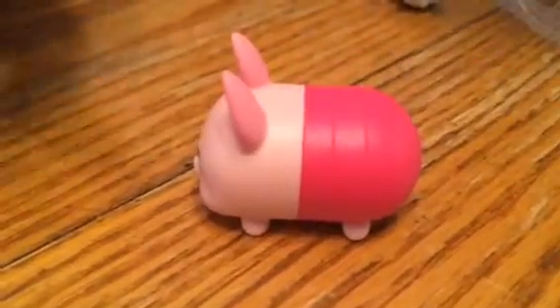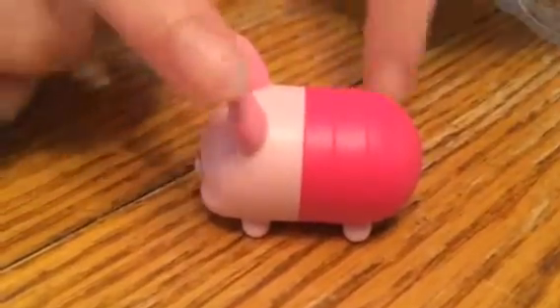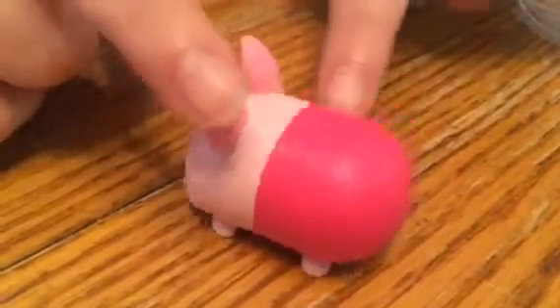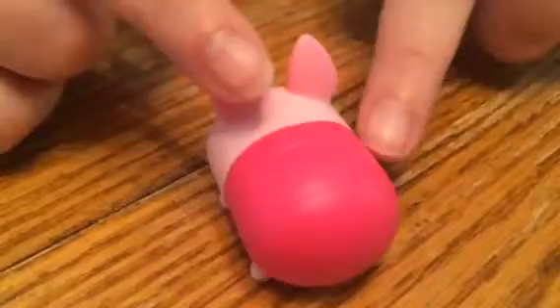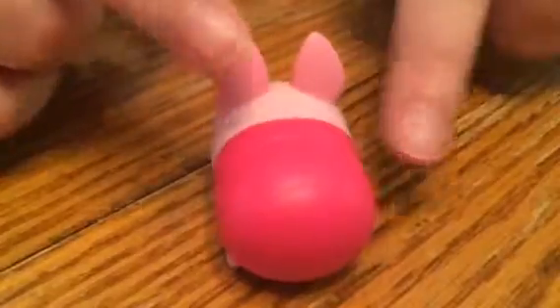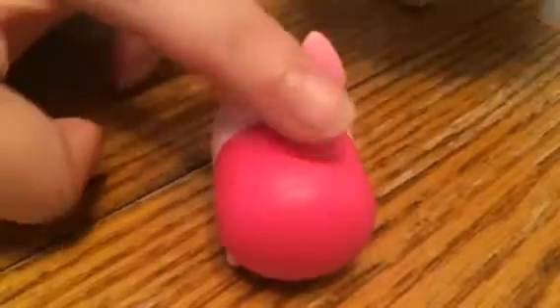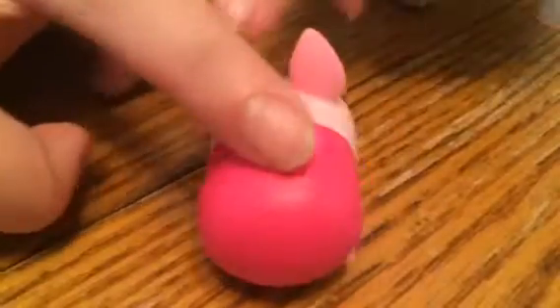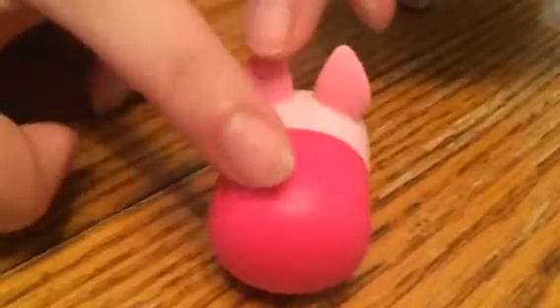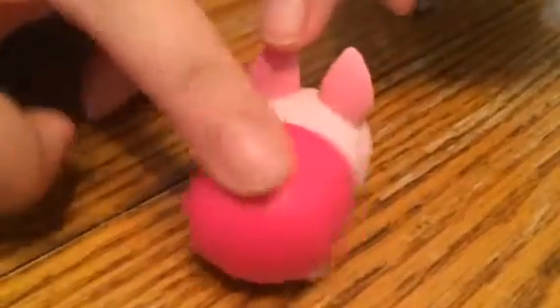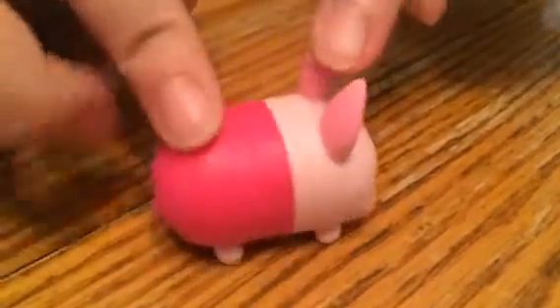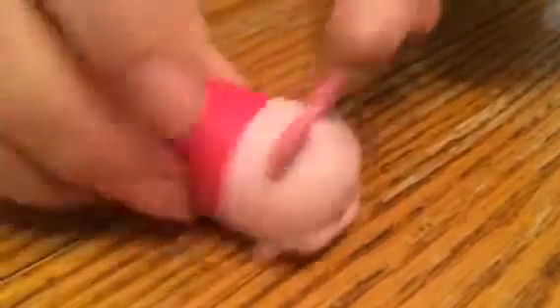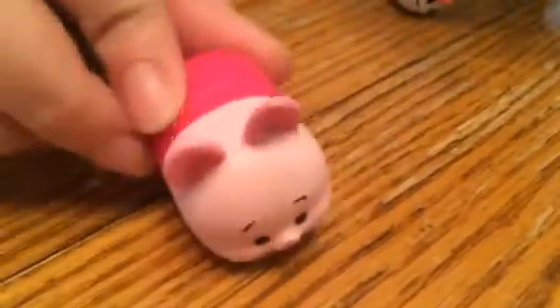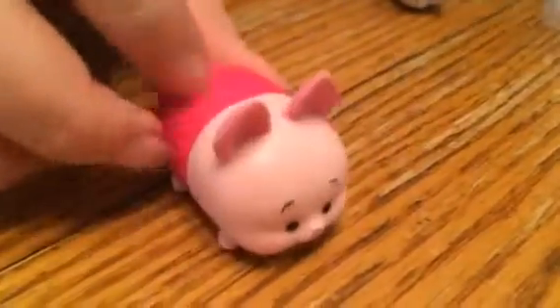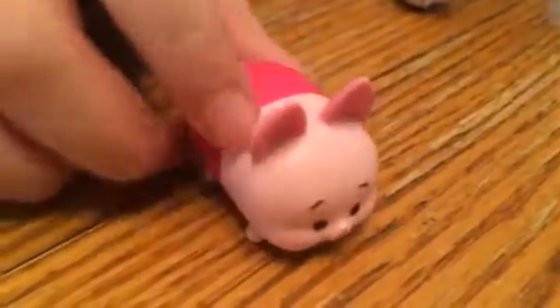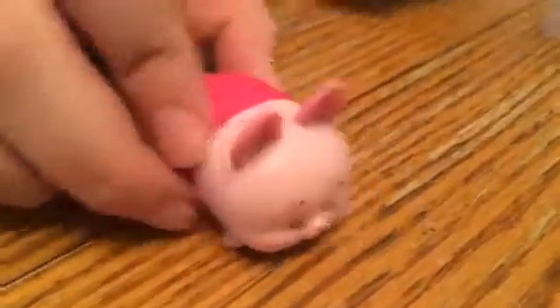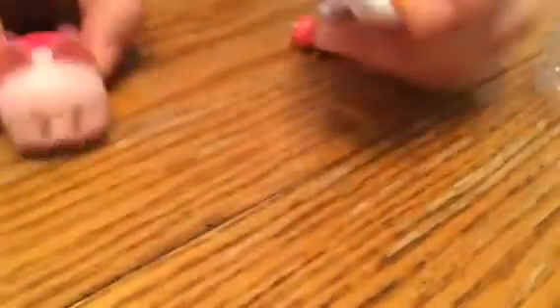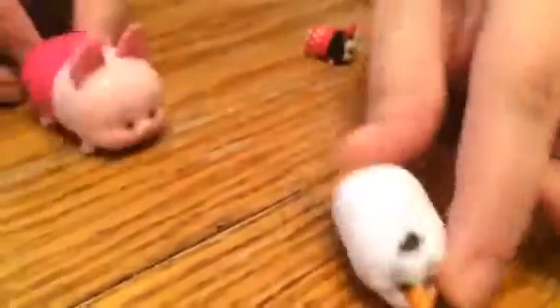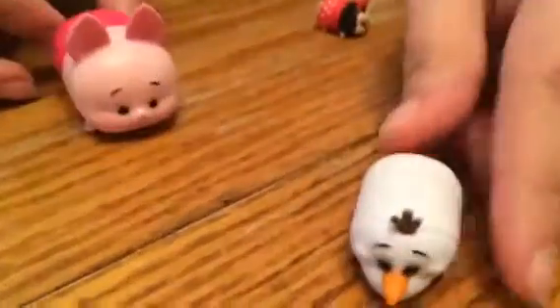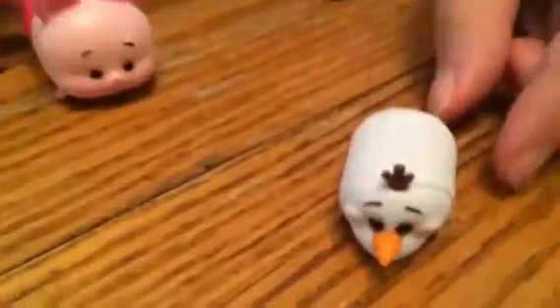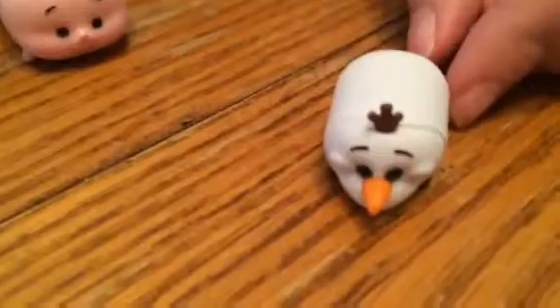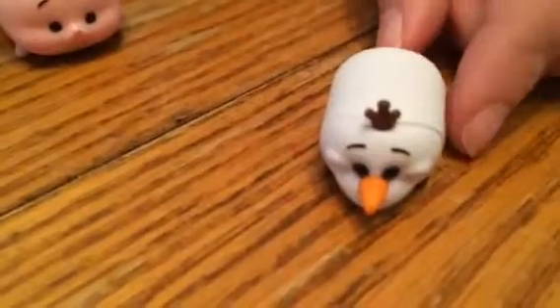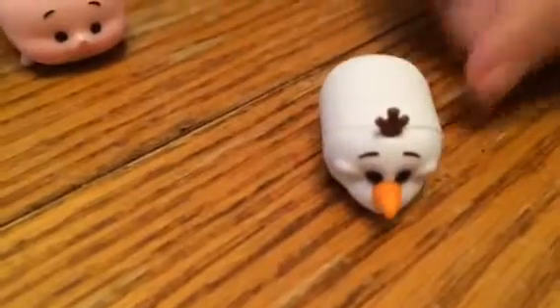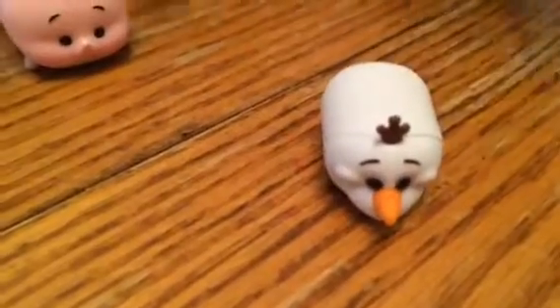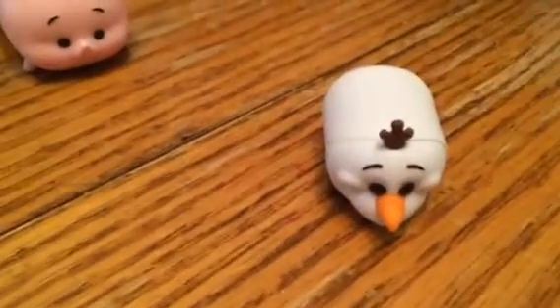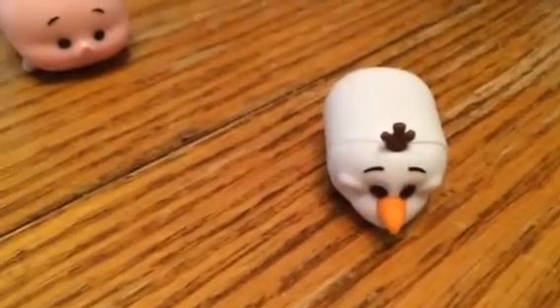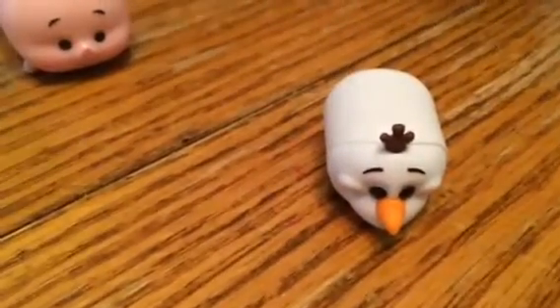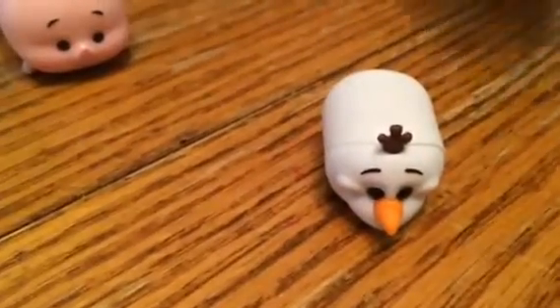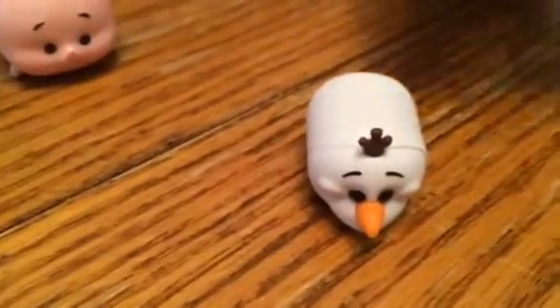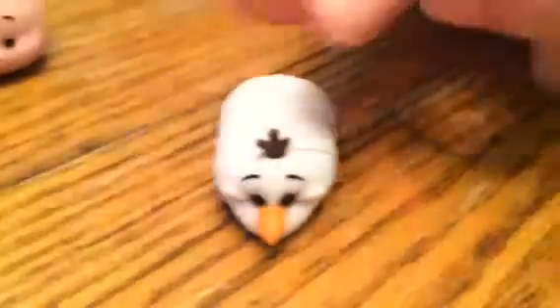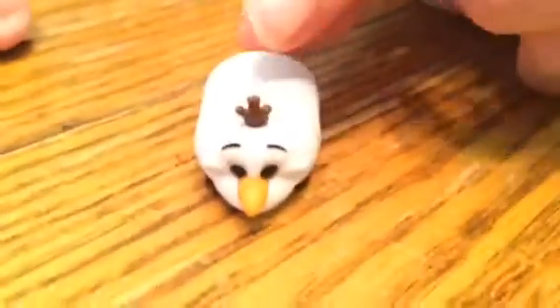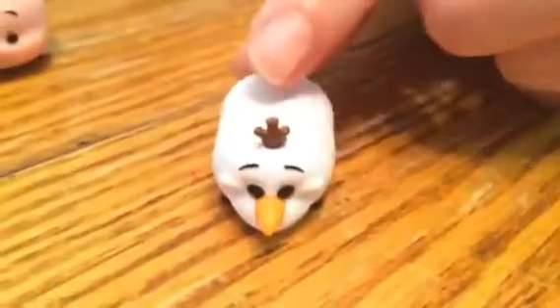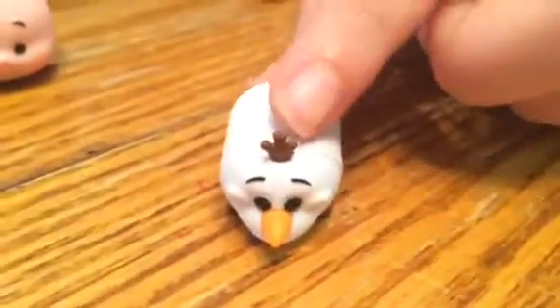Look at them. With a little chubby little face. It's so cute. And next we're going to look at Olaf. Olaf was my favorite Disney character ever, so I'm really excited for this one.